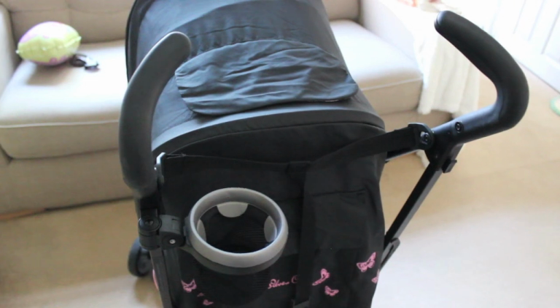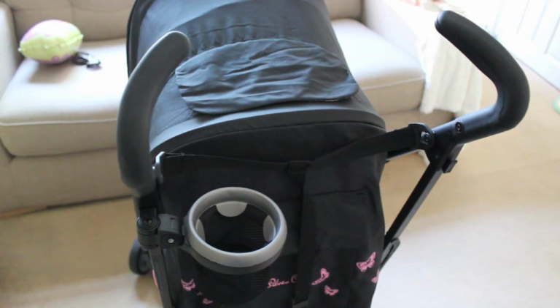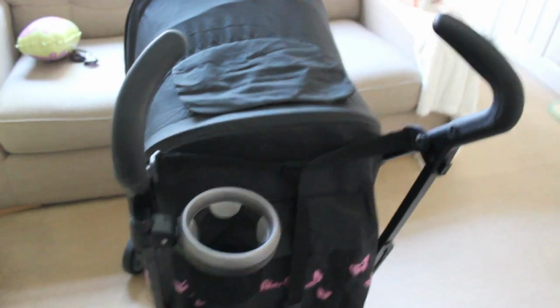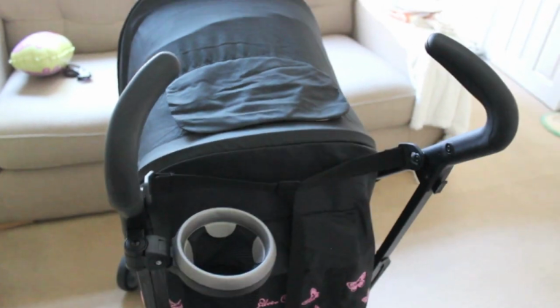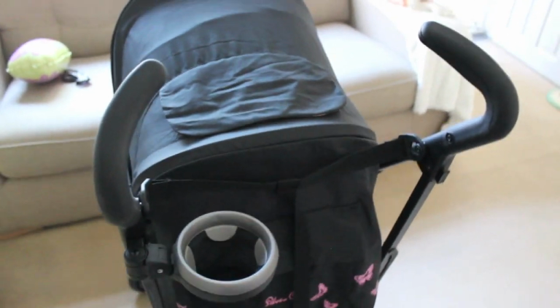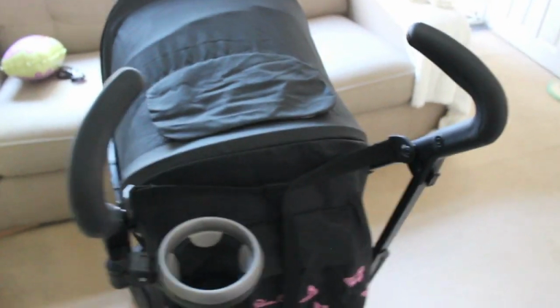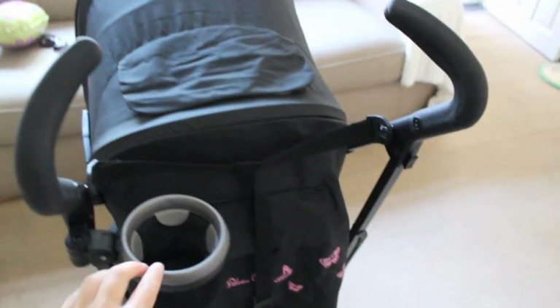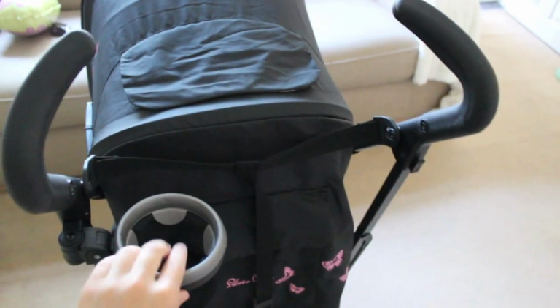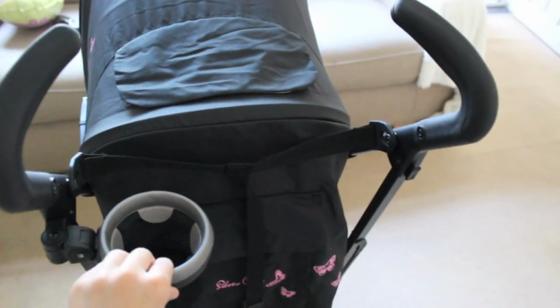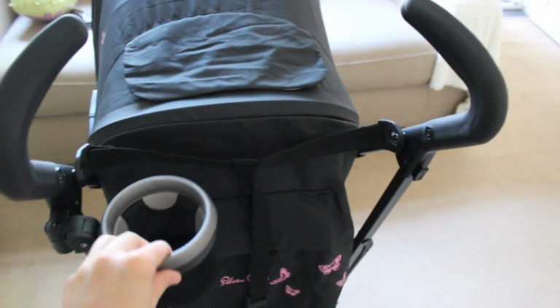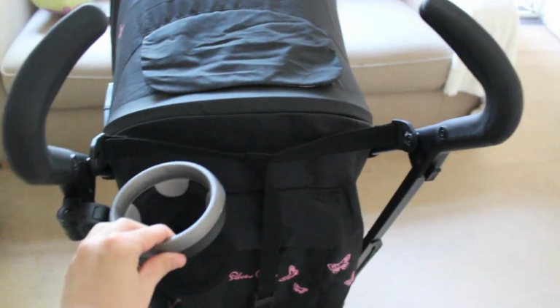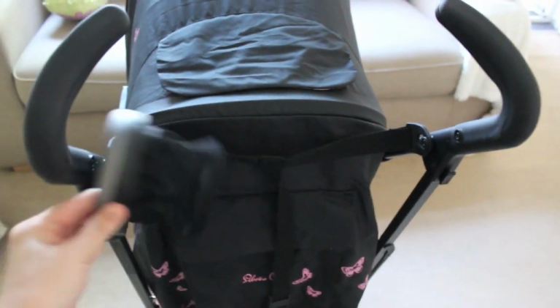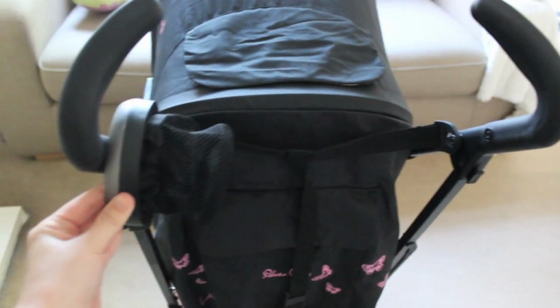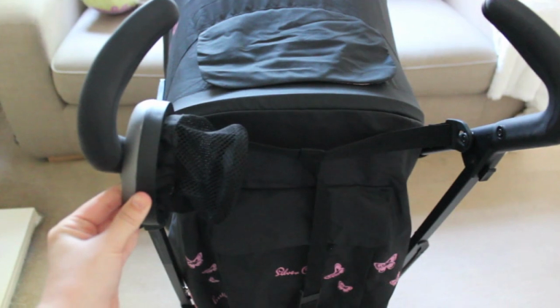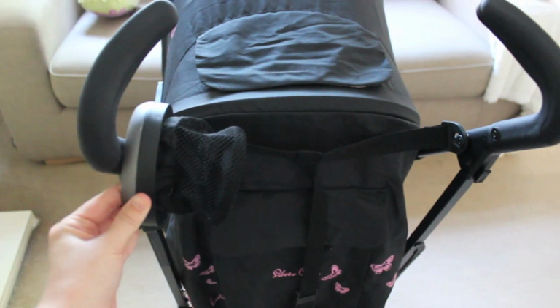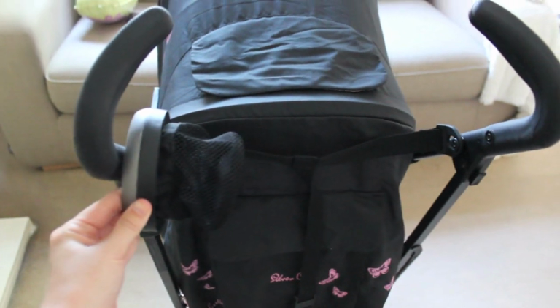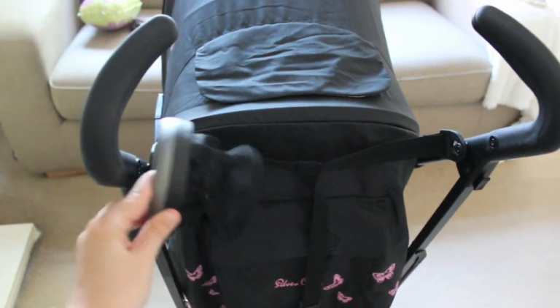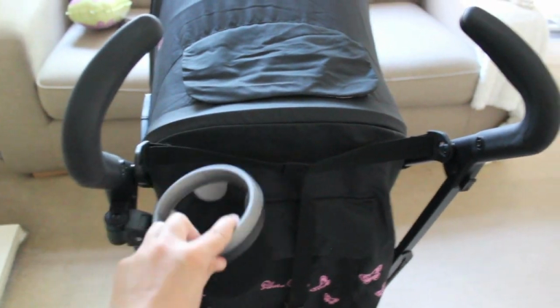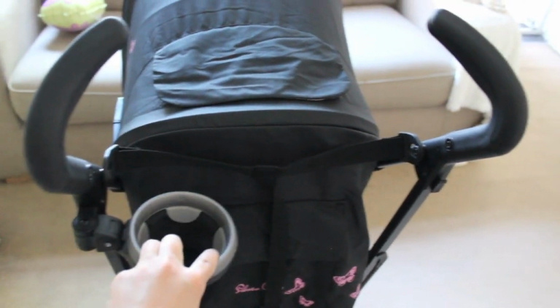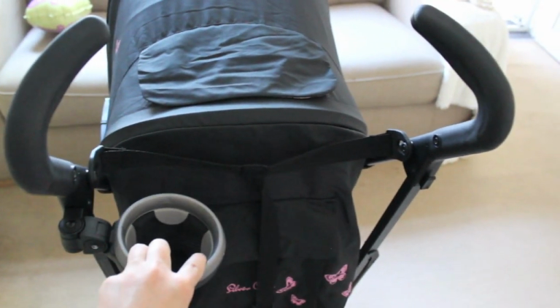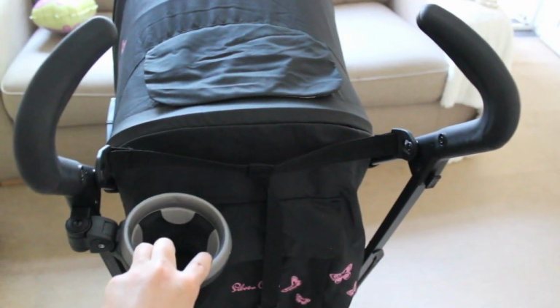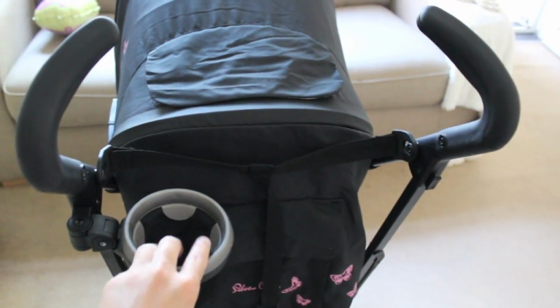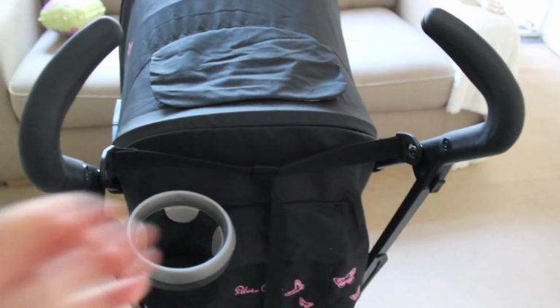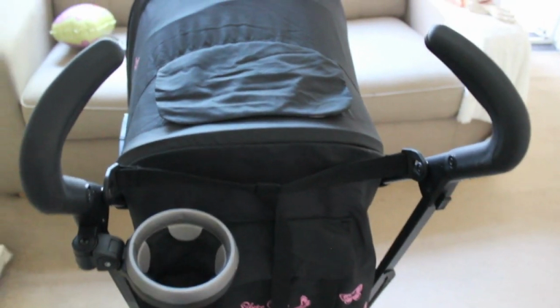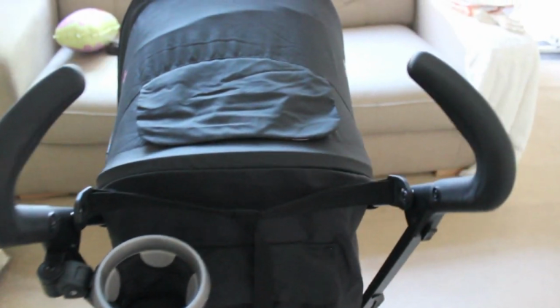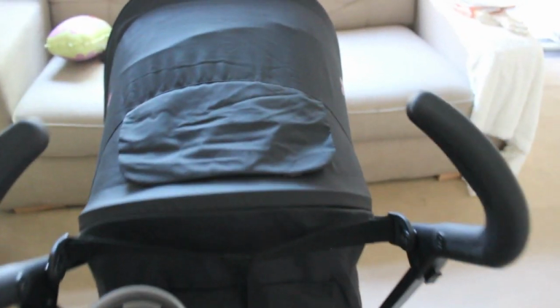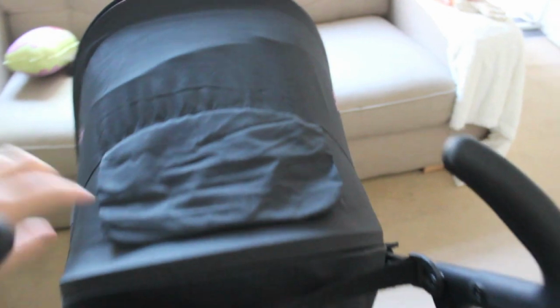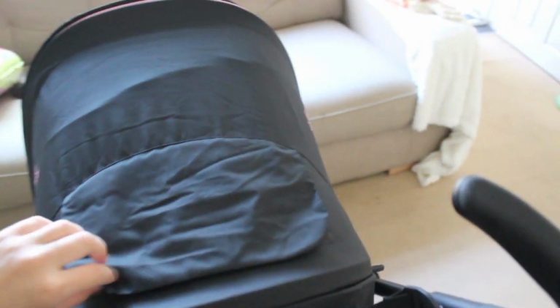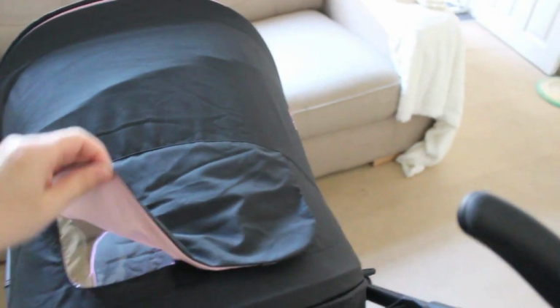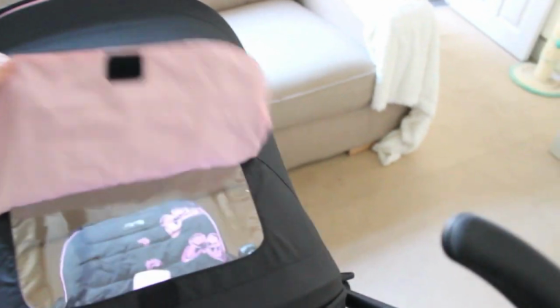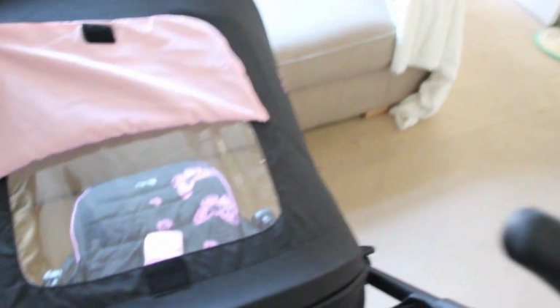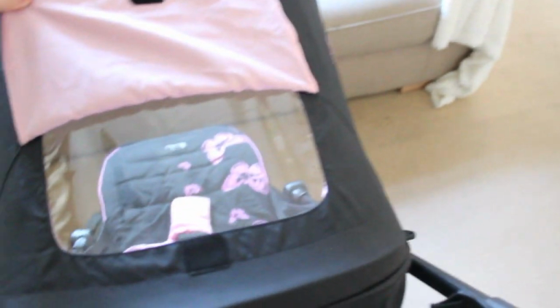This stroller also comes with a cup holder, which can also go on the other side, and it also comes with a rain cover.